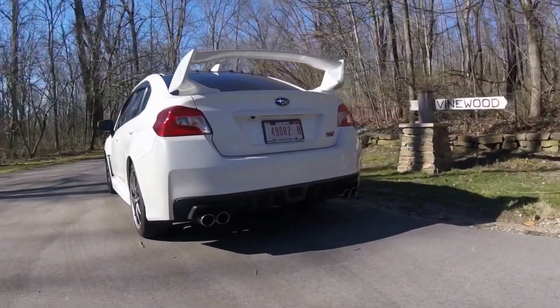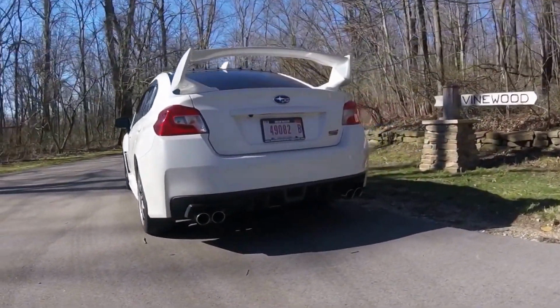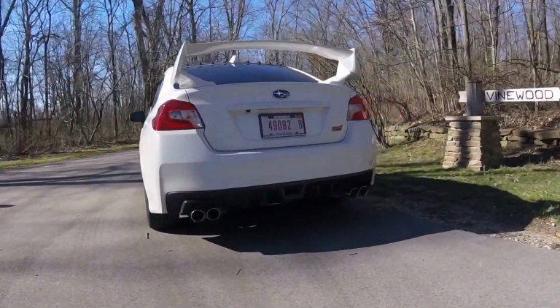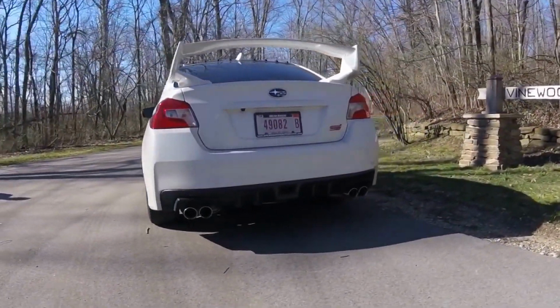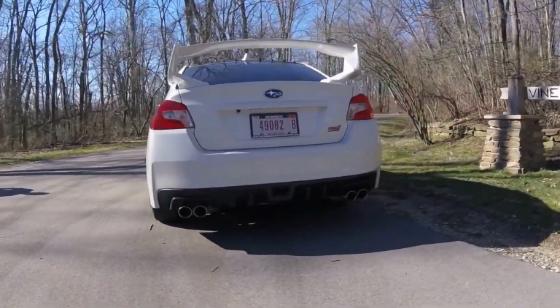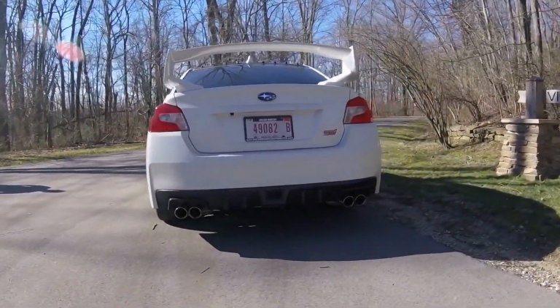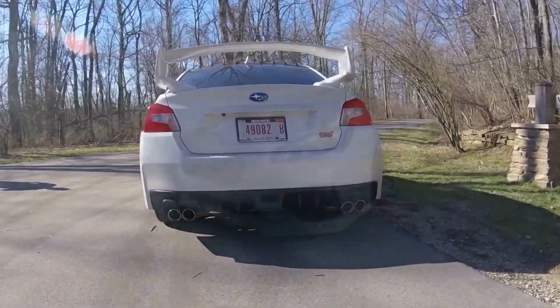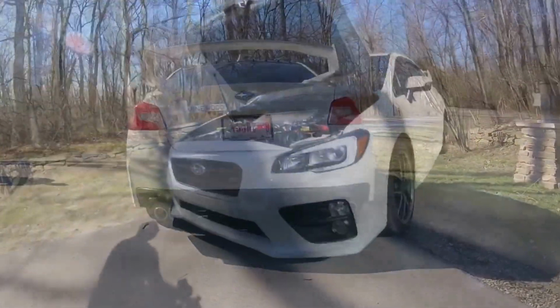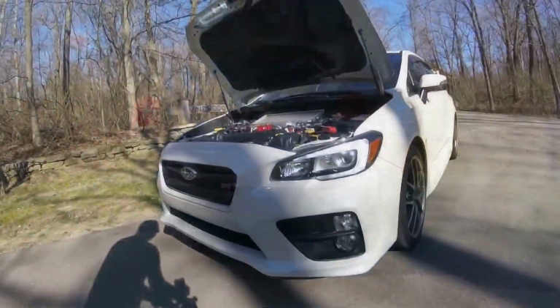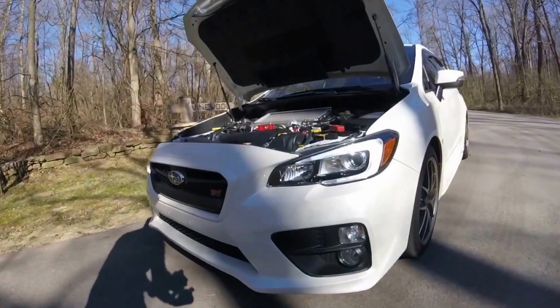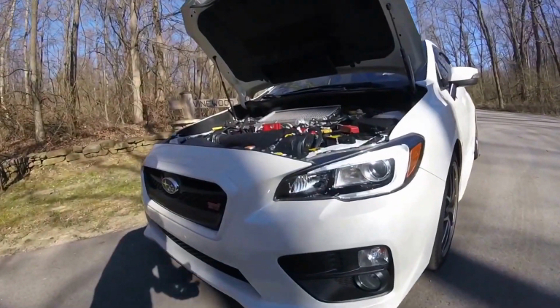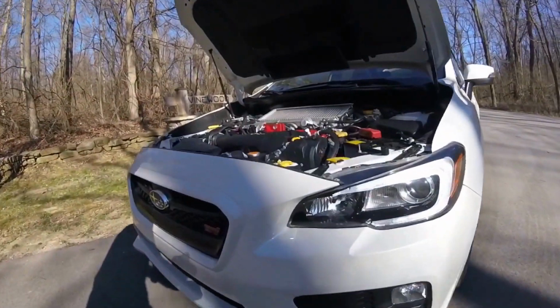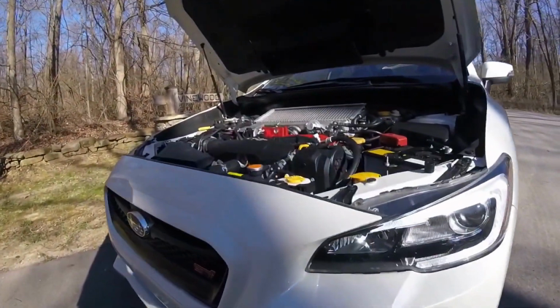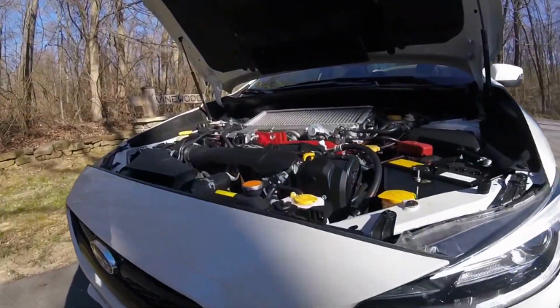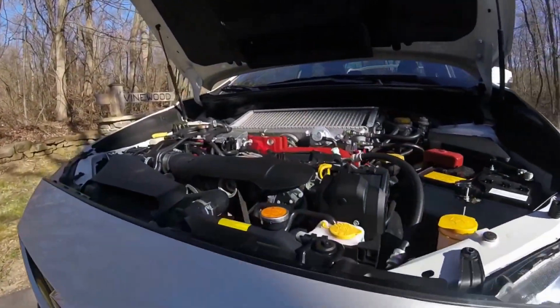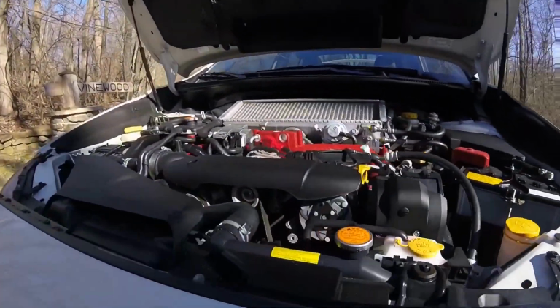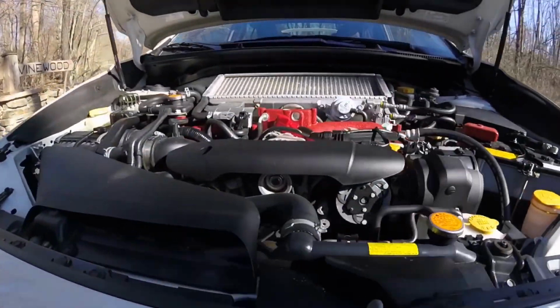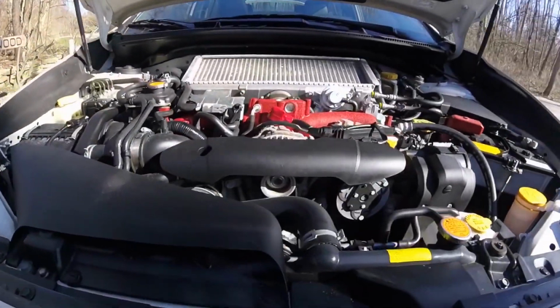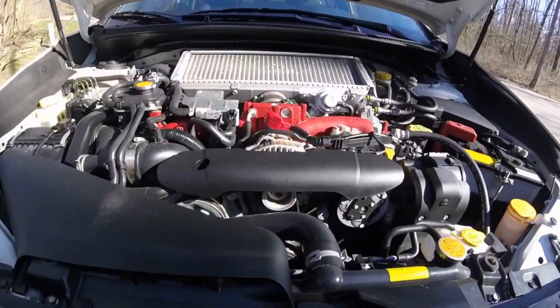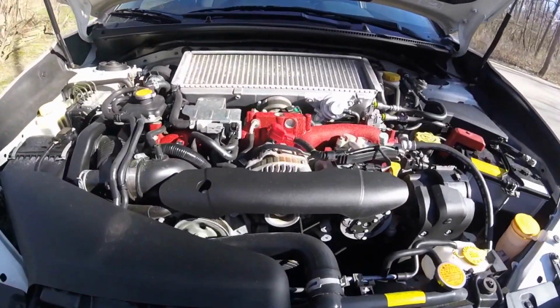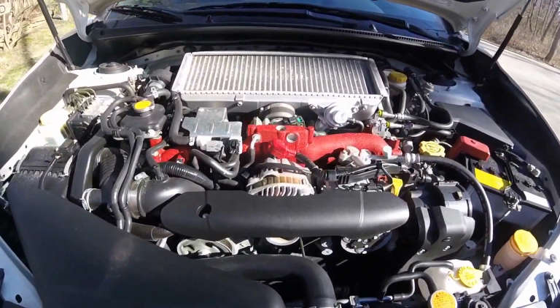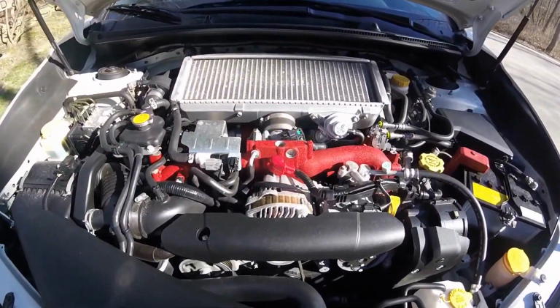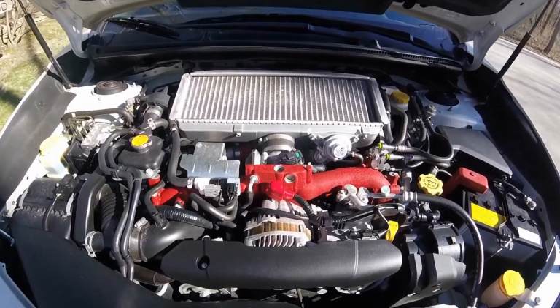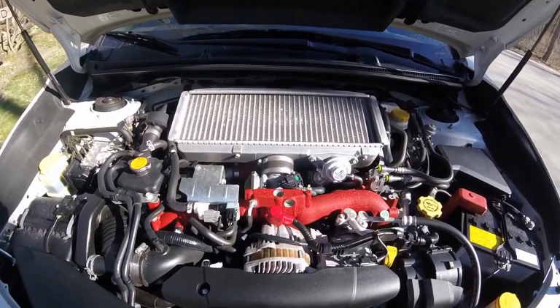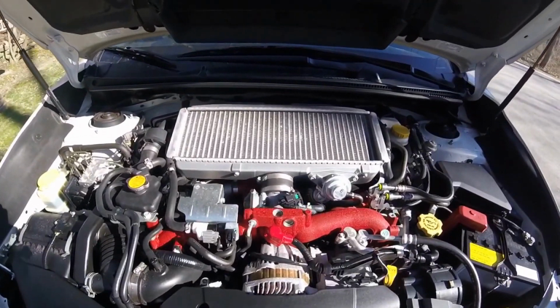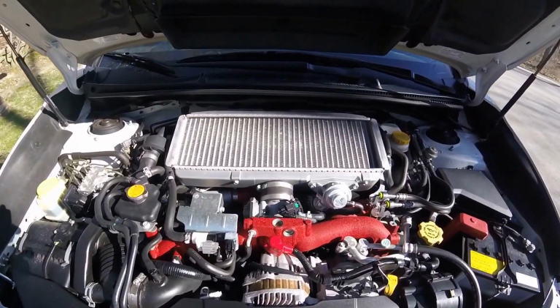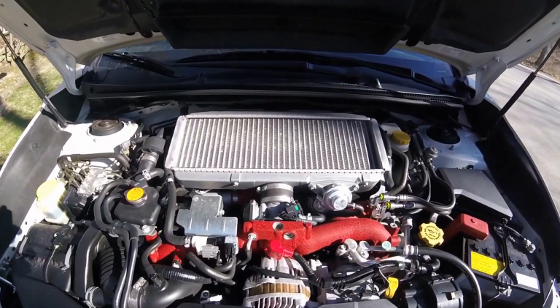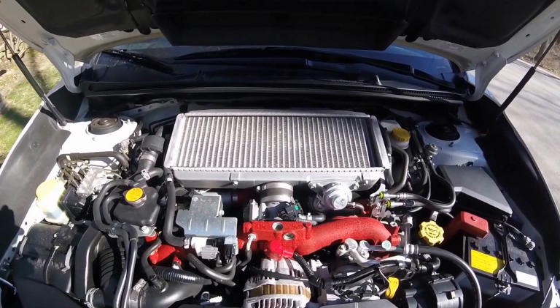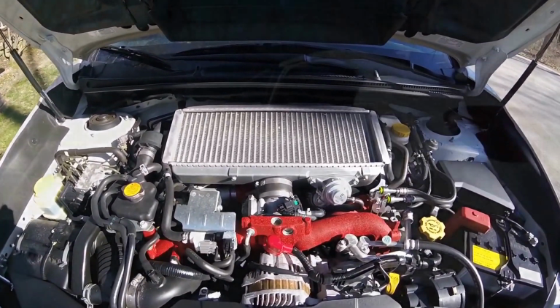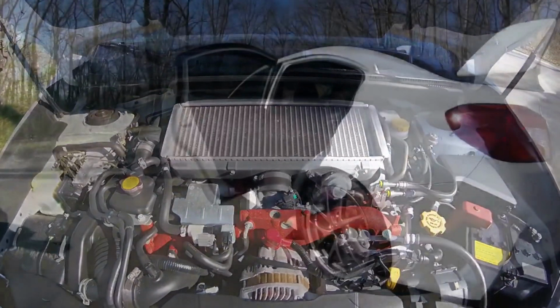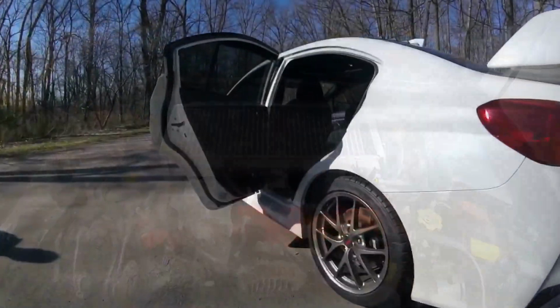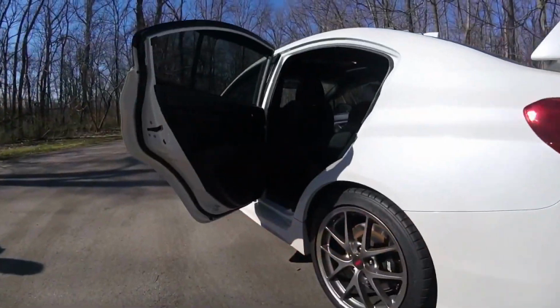We'll notice that traditional large wing that the STI is known for. You got that 2.5-liter boxer turbocharged engine producing 305 horsepower and 290 foot-pounds of torque.